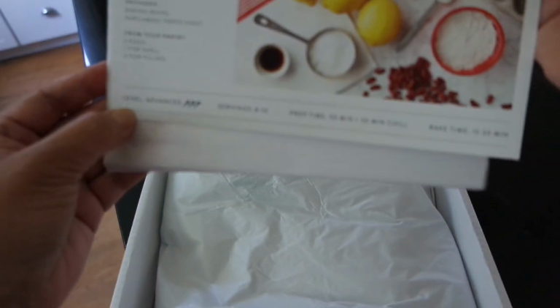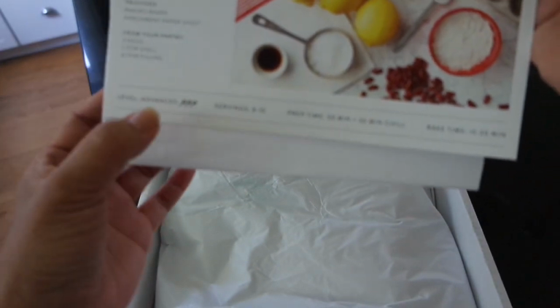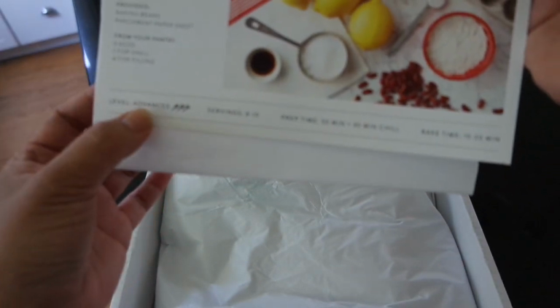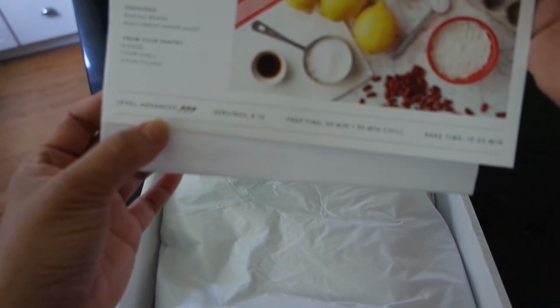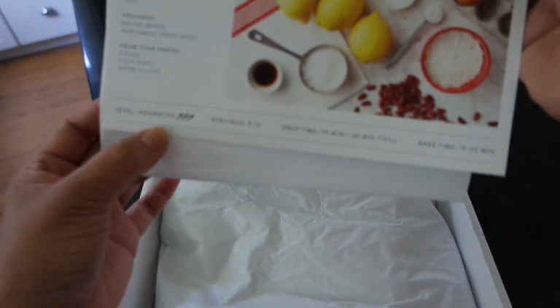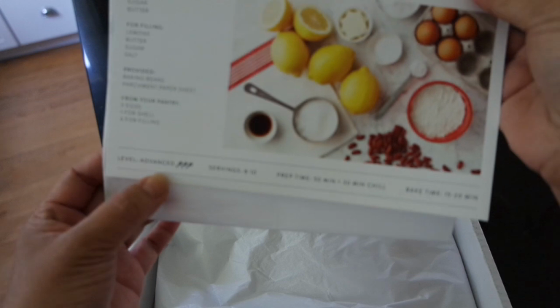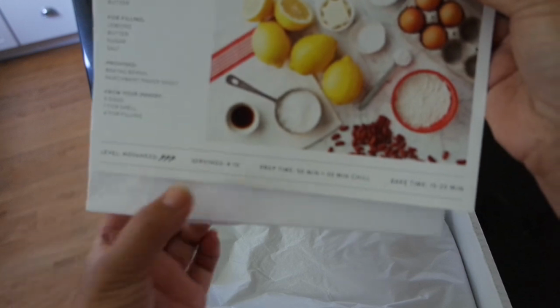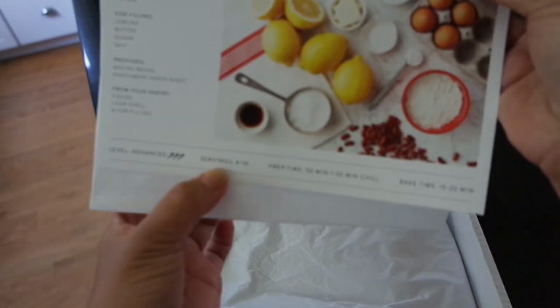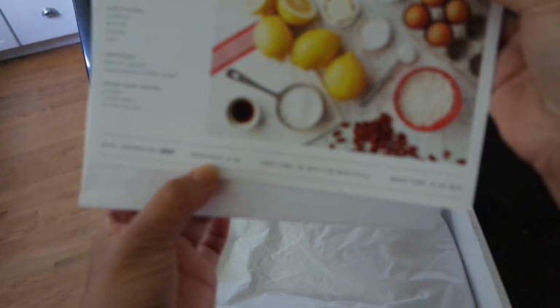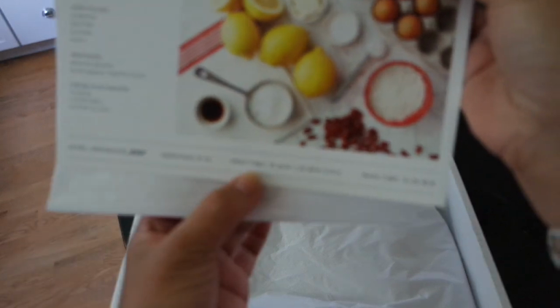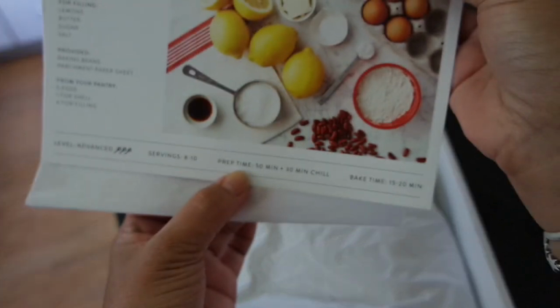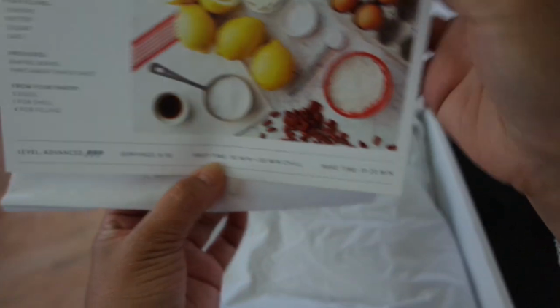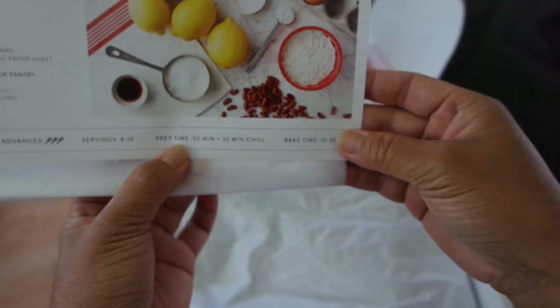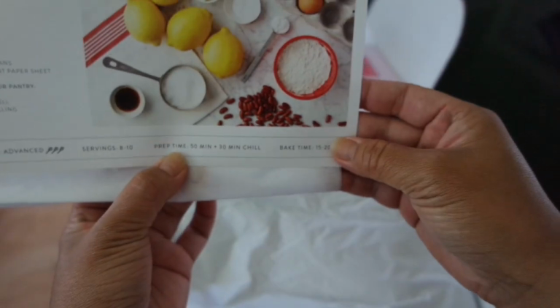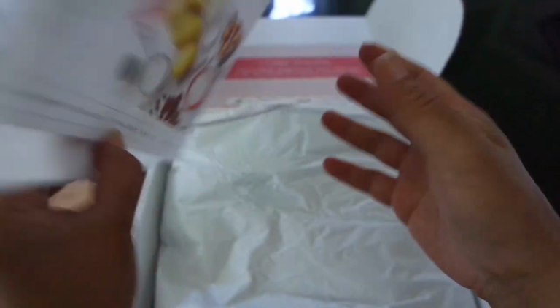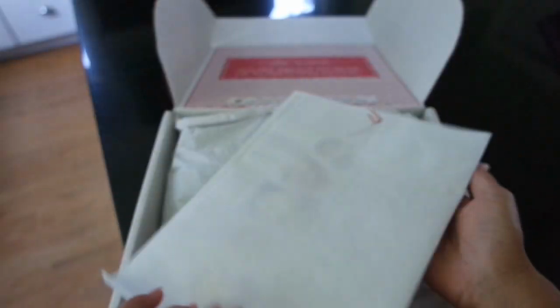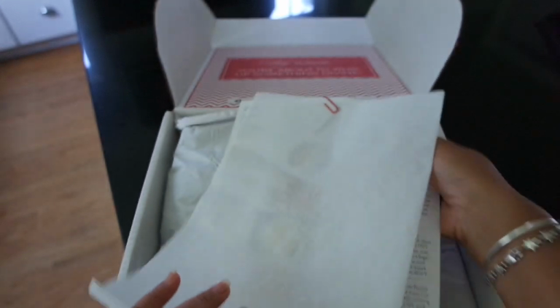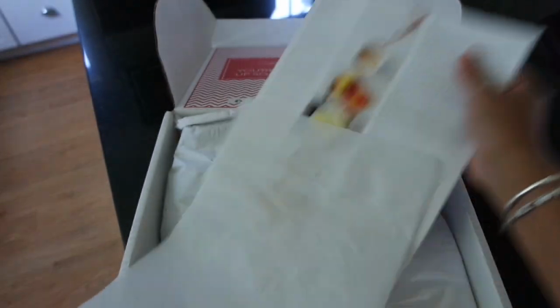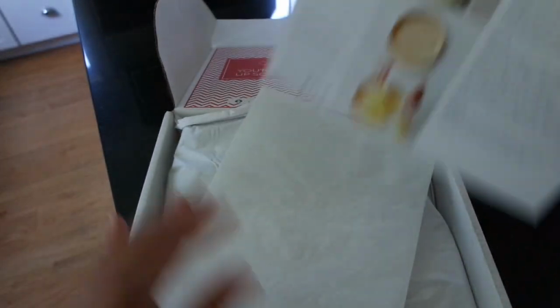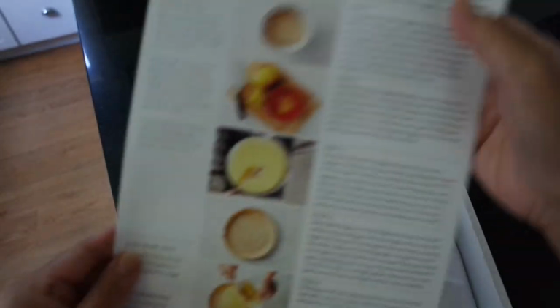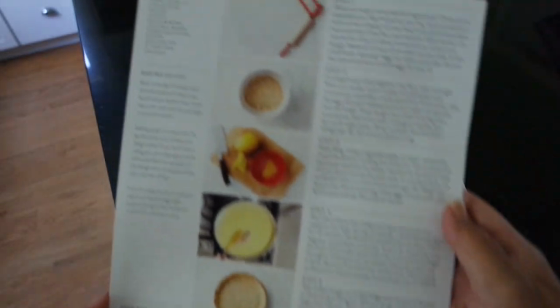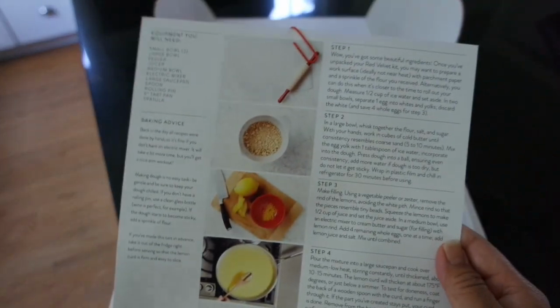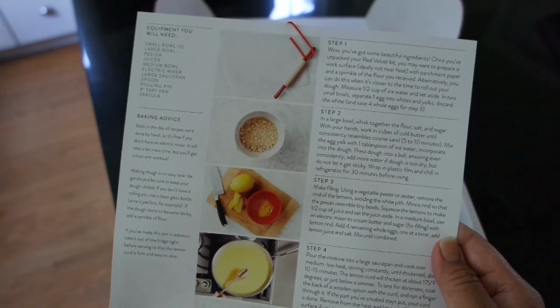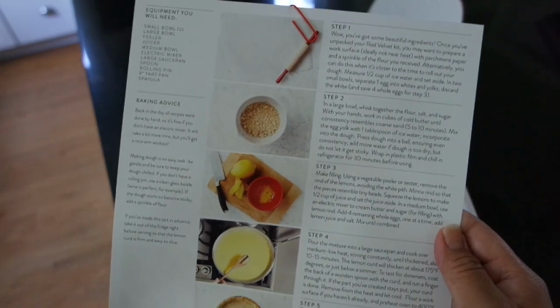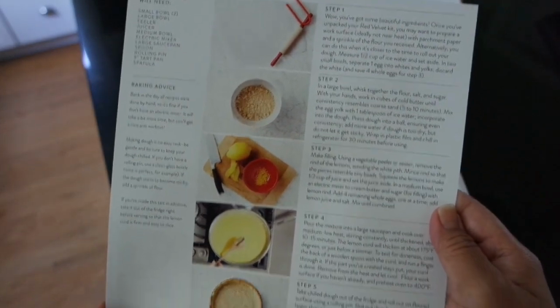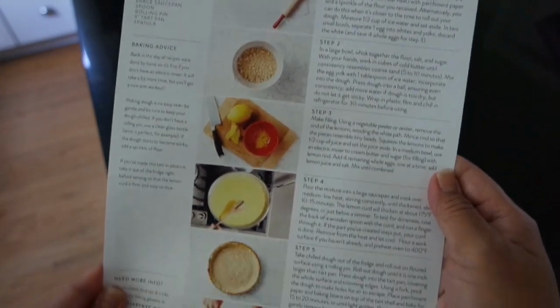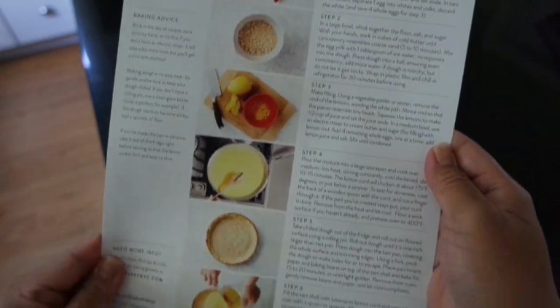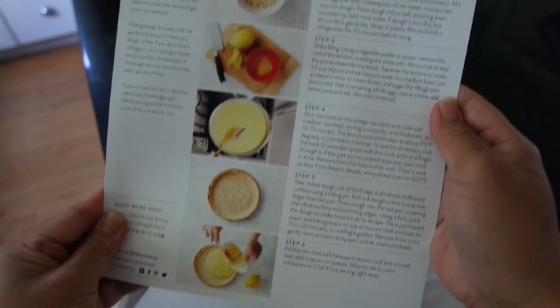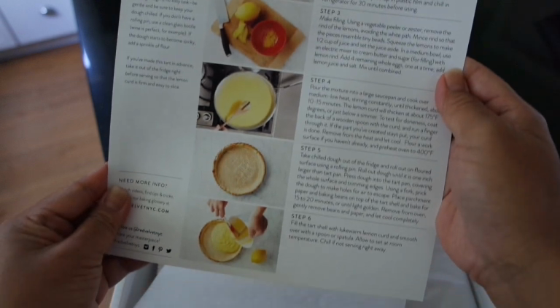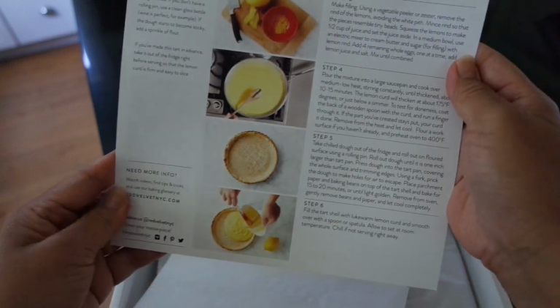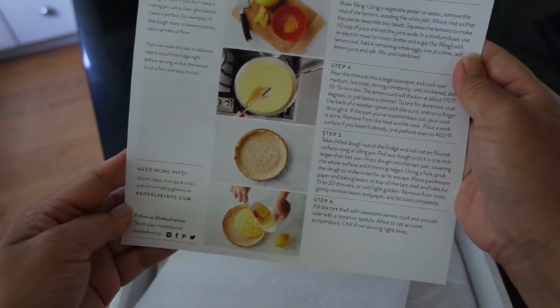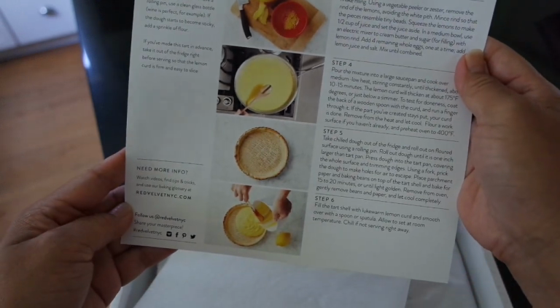I'm an experienced baker so this is perfect. It's going to serve eight to ten, and it gives you the prep time and the bake time as well. I'll flip it over — these are all the instructions, step-by-step, with gorgeous photos. I love all these photos.